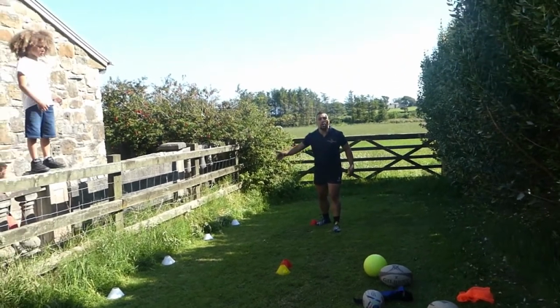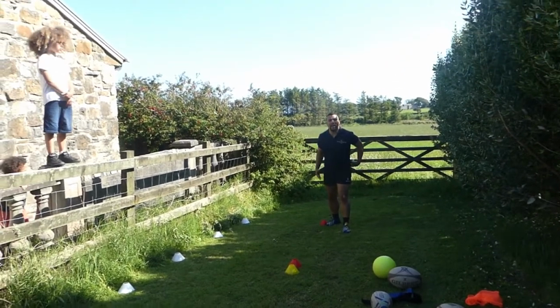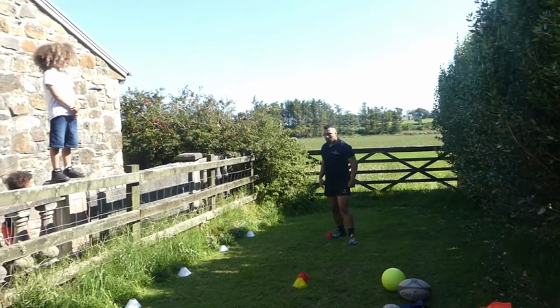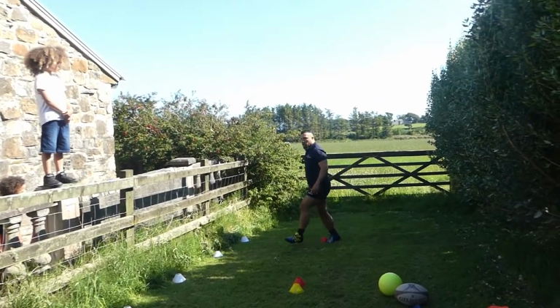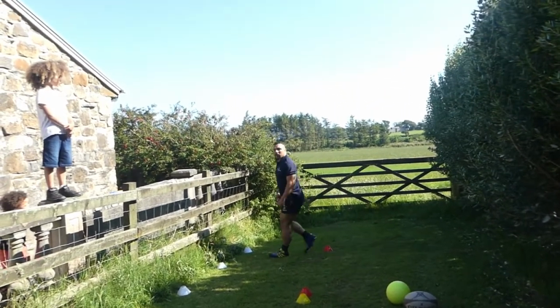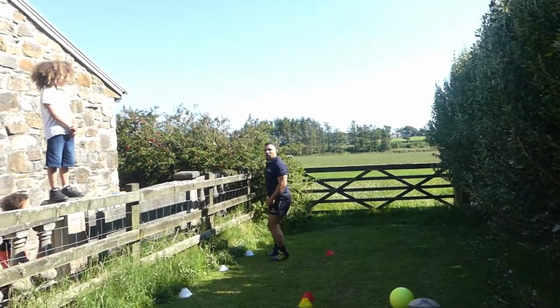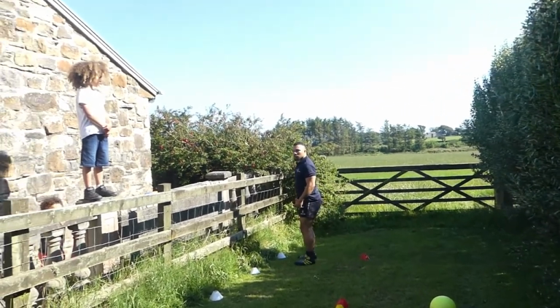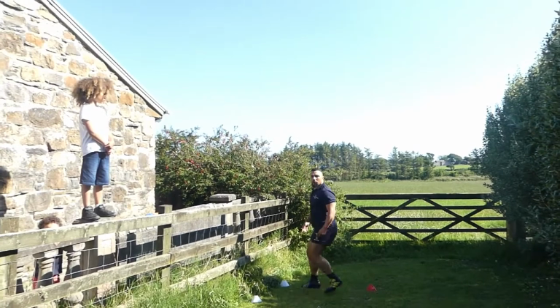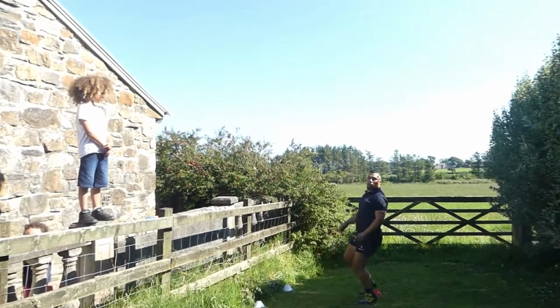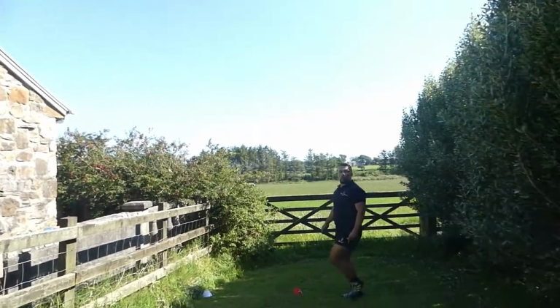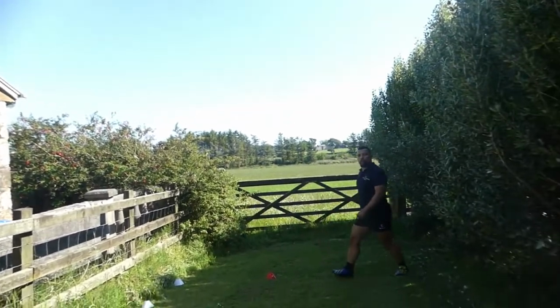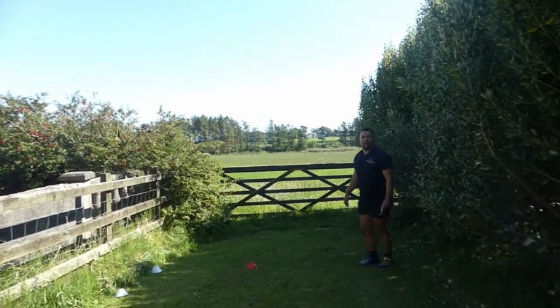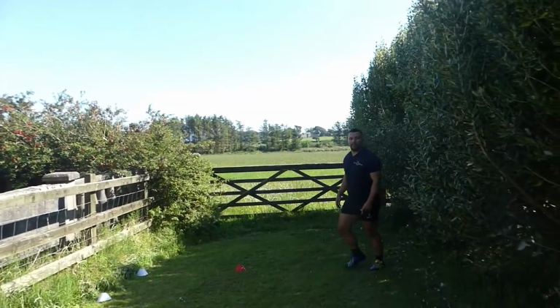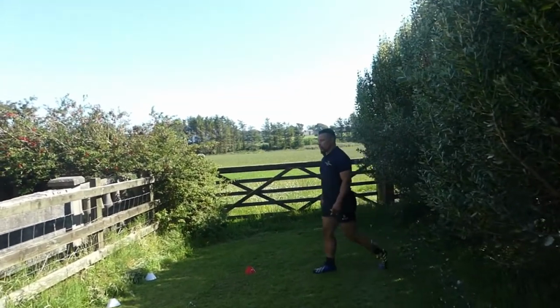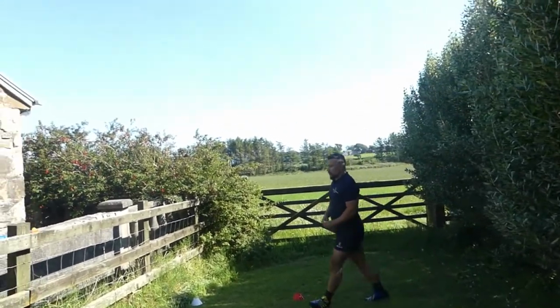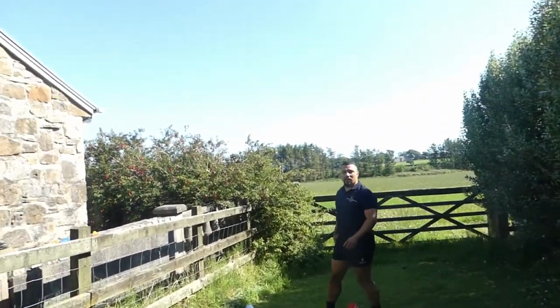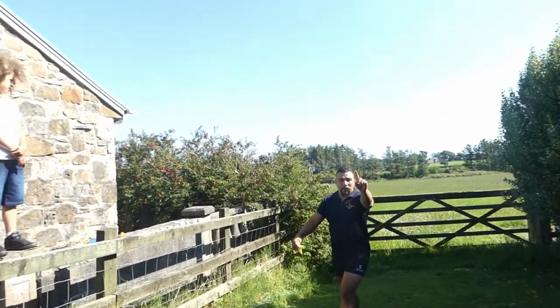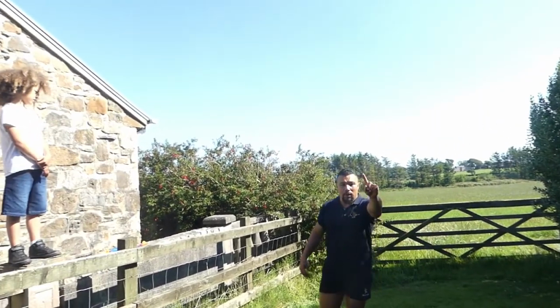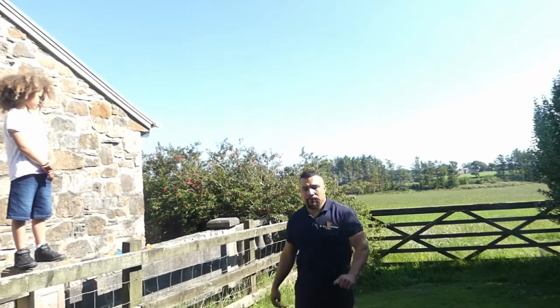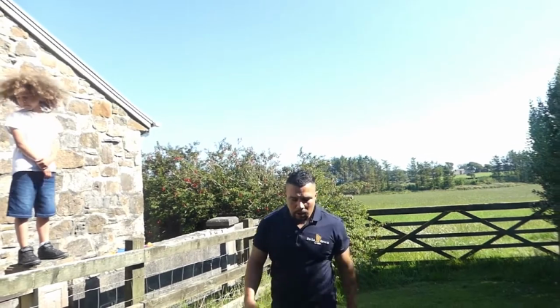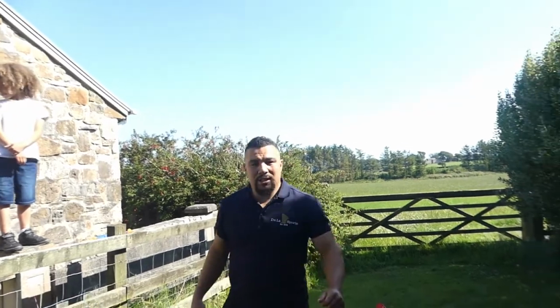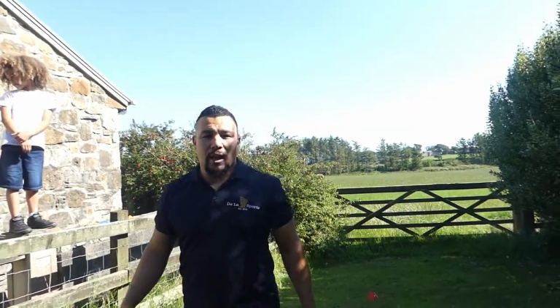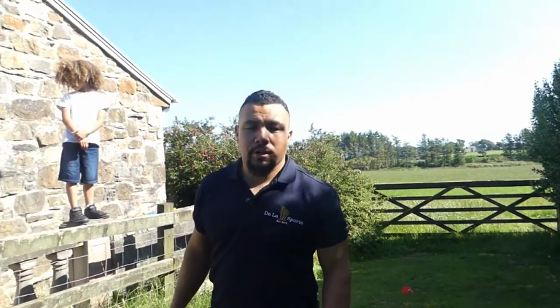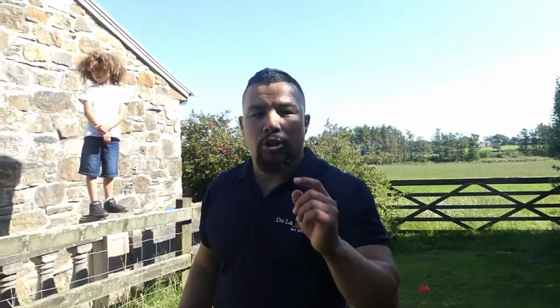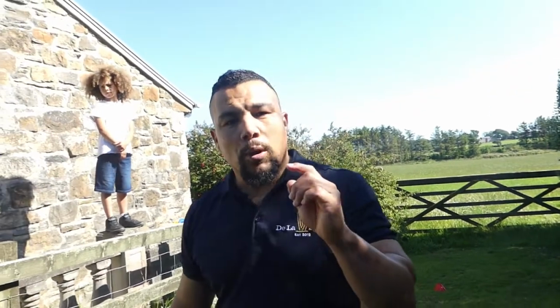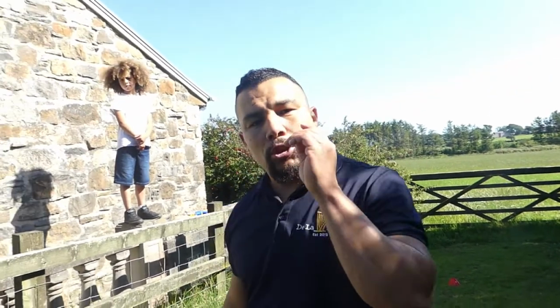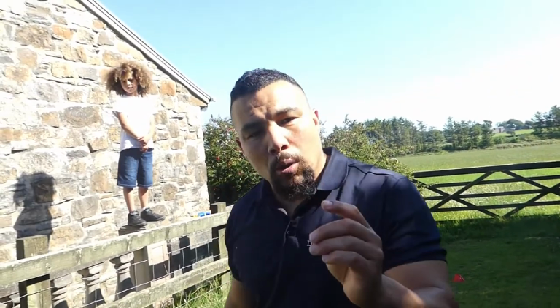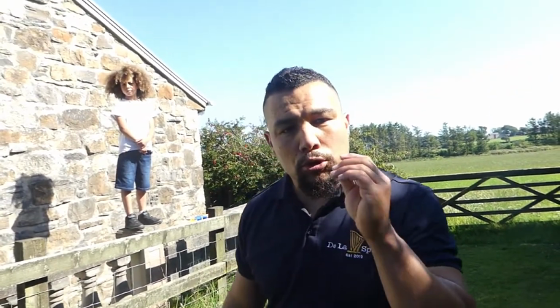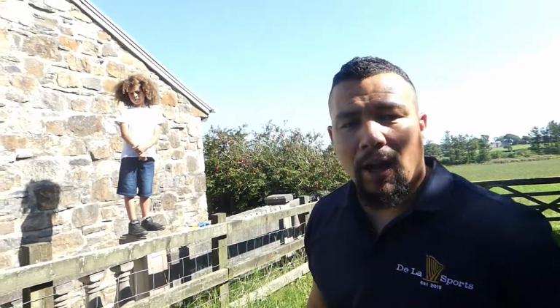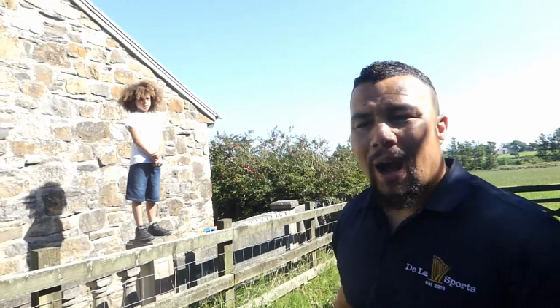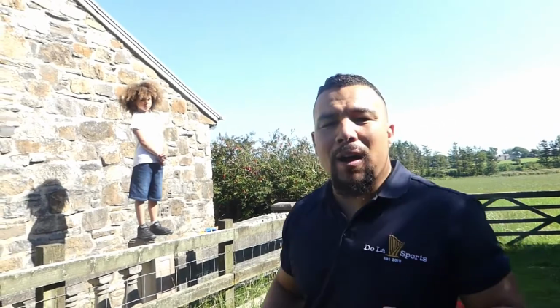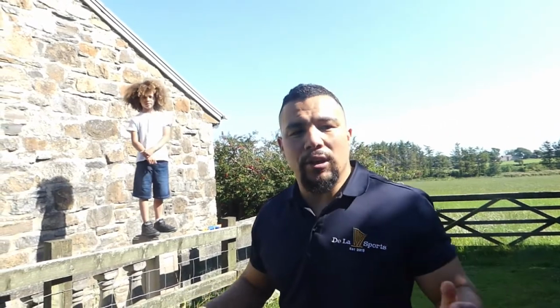Your line of running will be about two to two and a half meters away from the lineout. You don't want to be too close and you don't want to be too far. So how far is good enough? Two and a half meters.